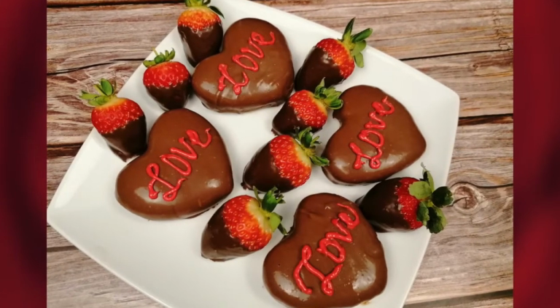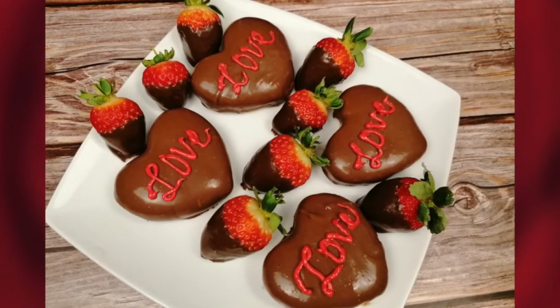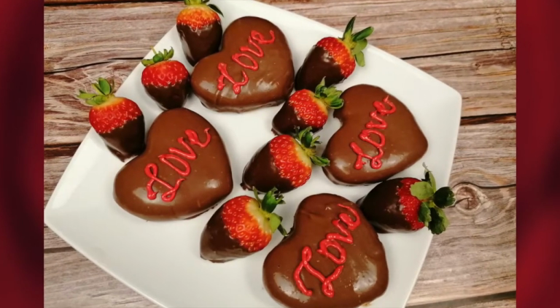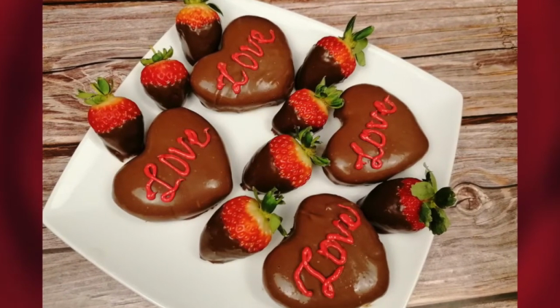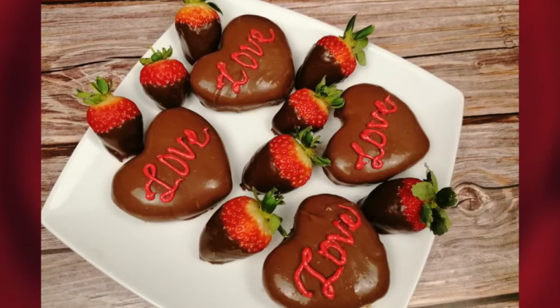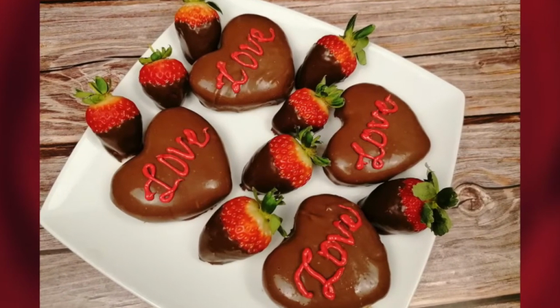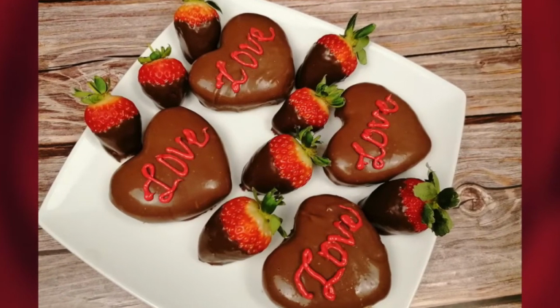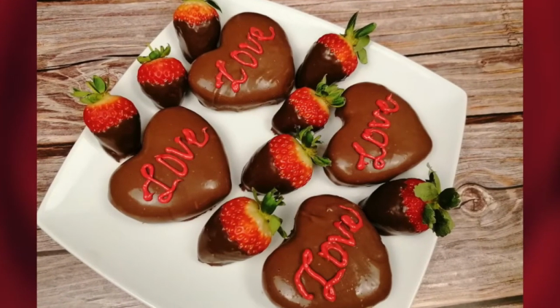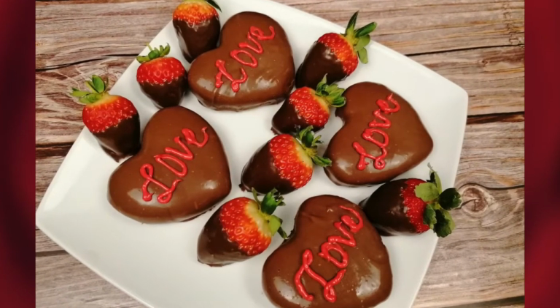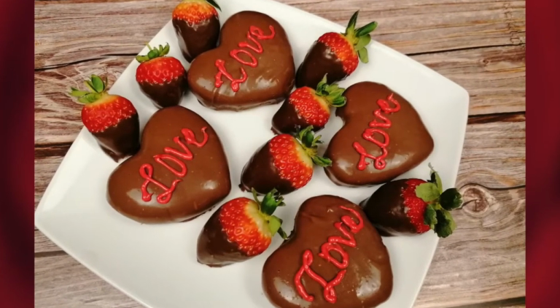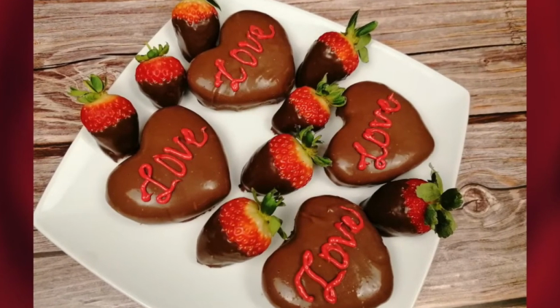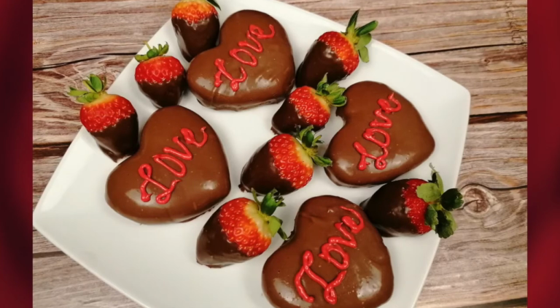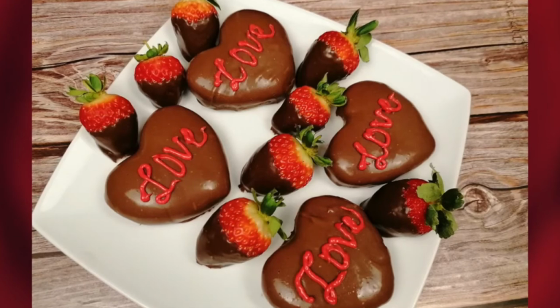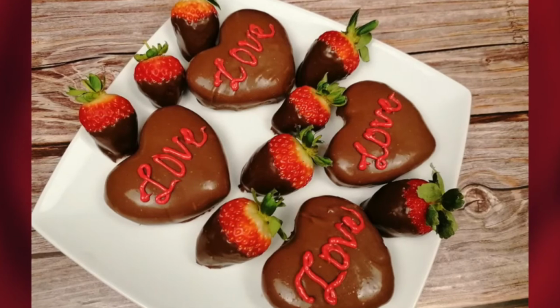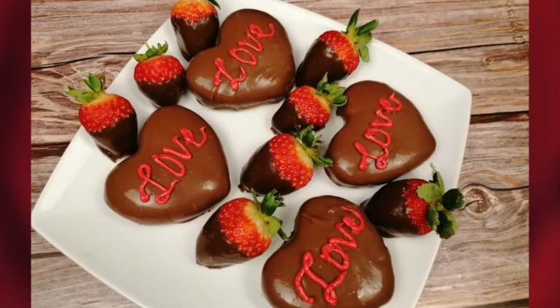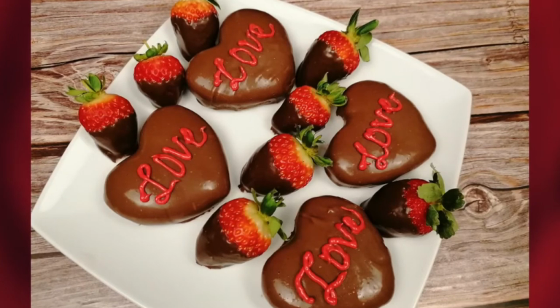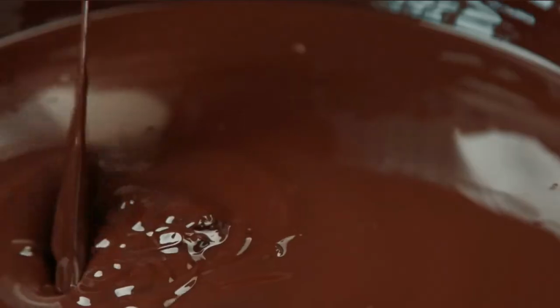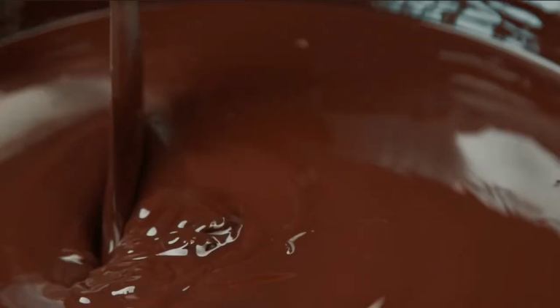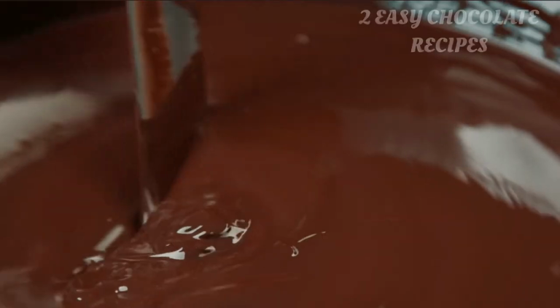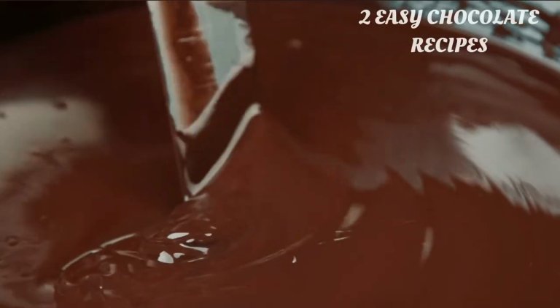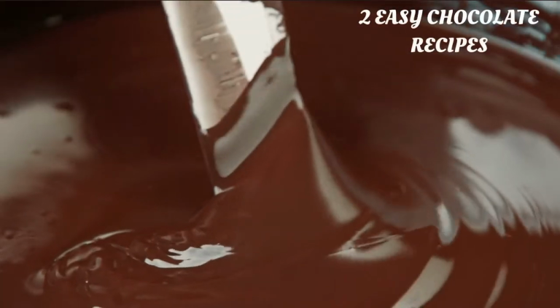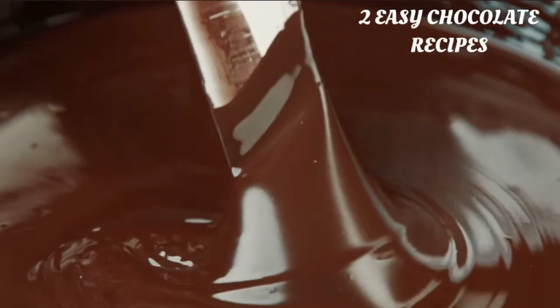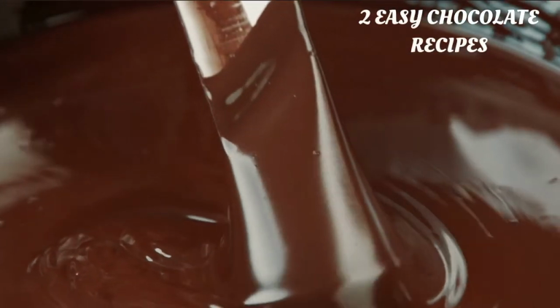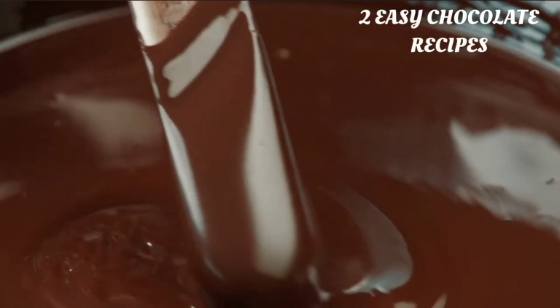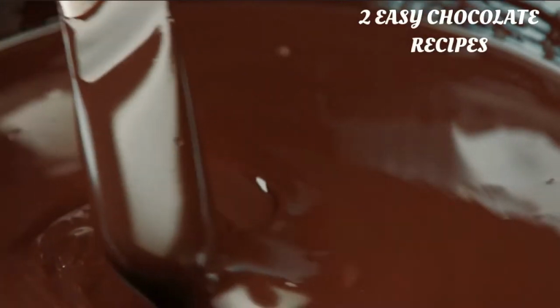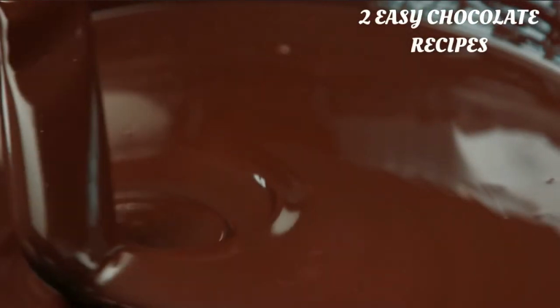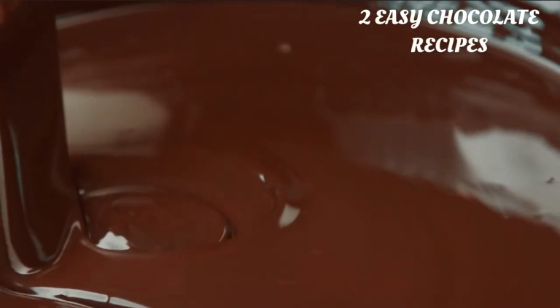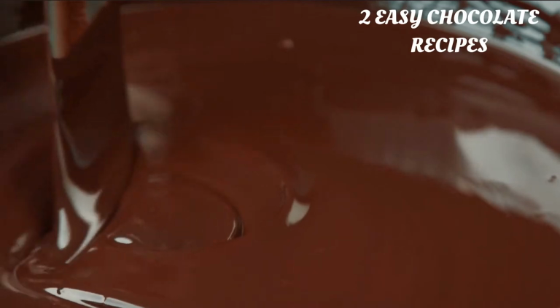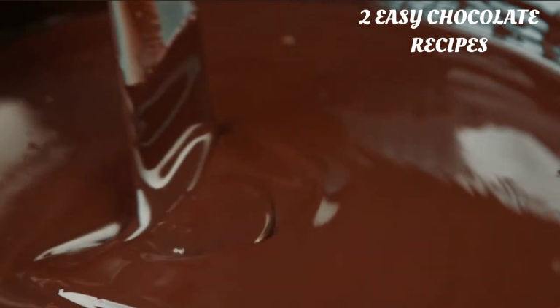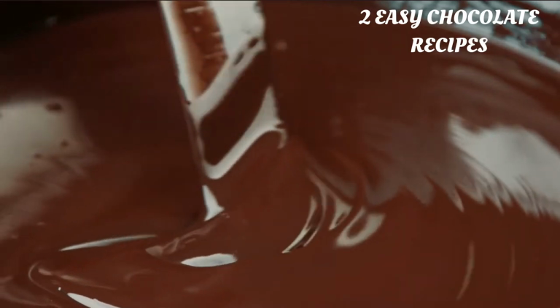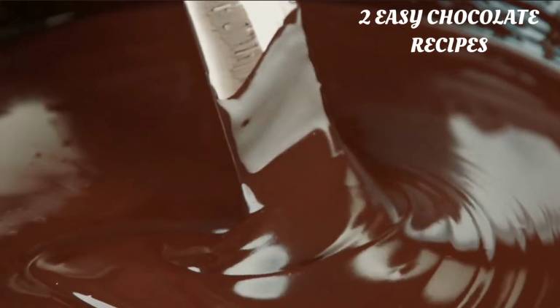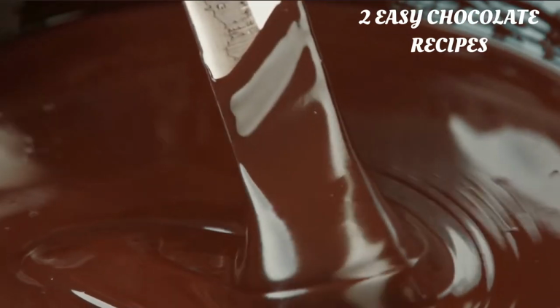Hello everyone, welcome back to Amsaf Kitchen. Today we are going to make chocolate coconut hearts. All the ingredients will be in the description box below.